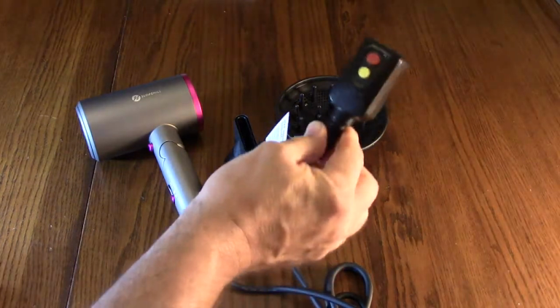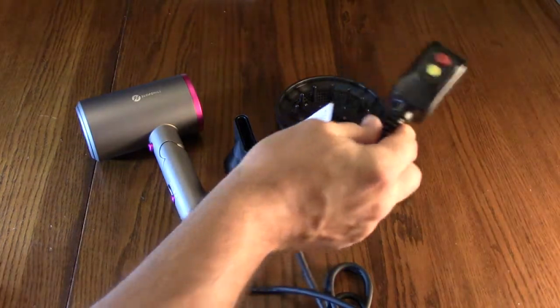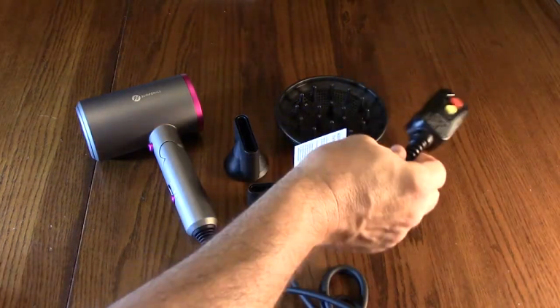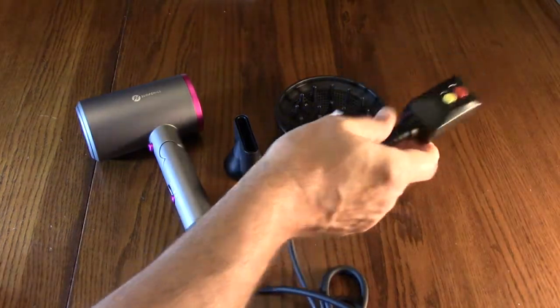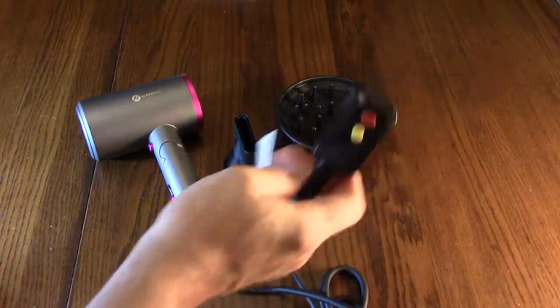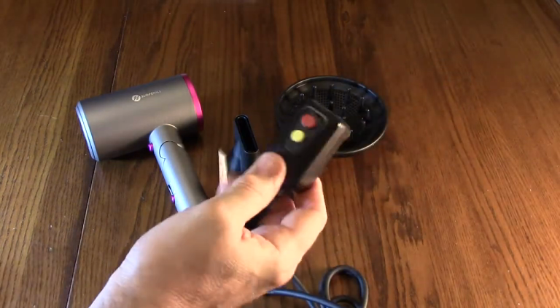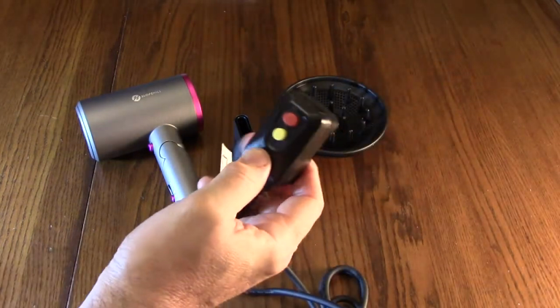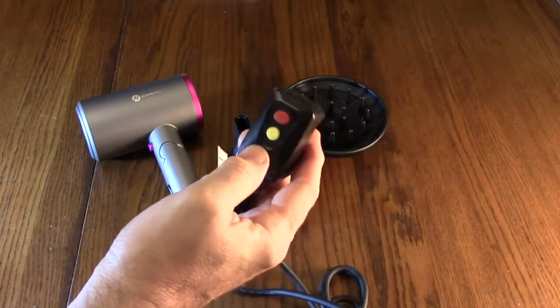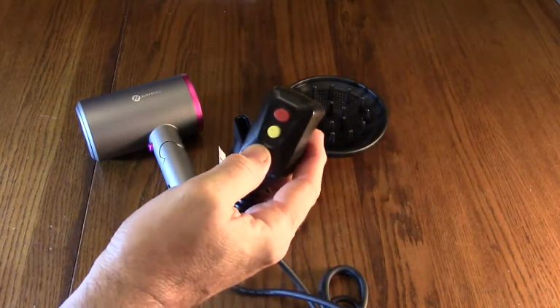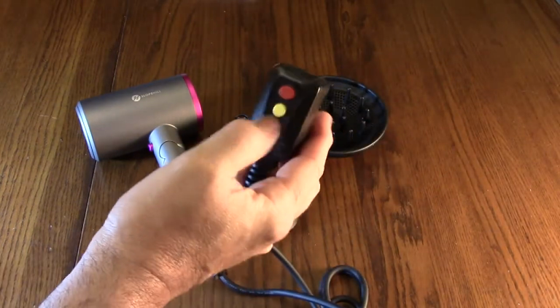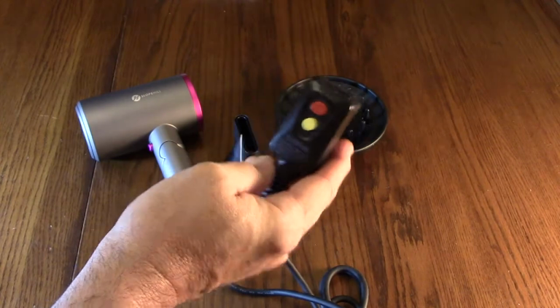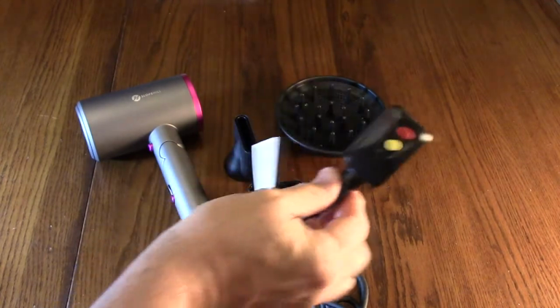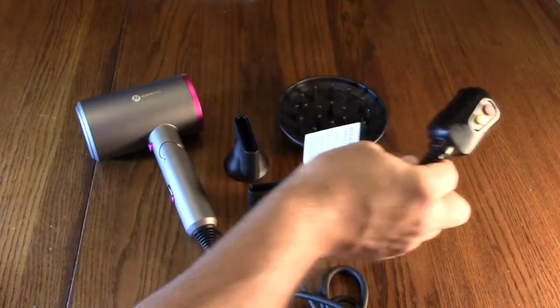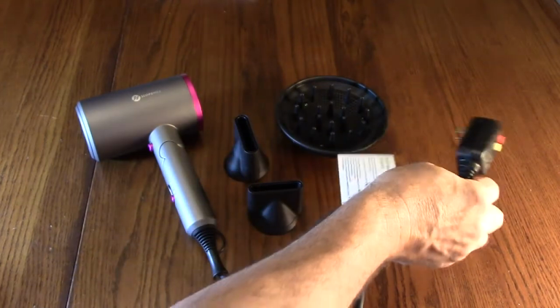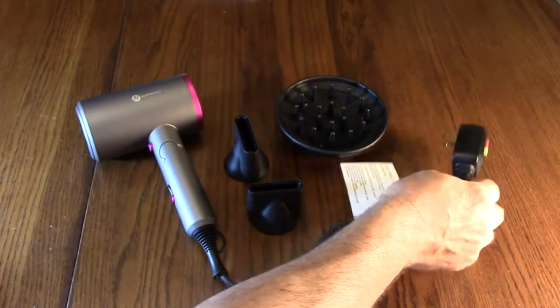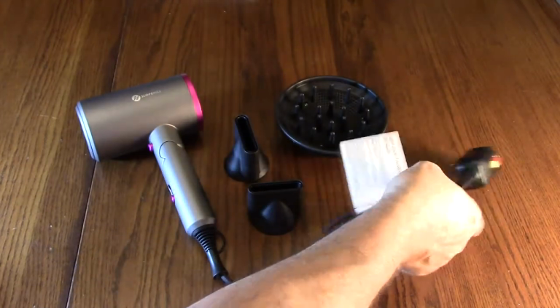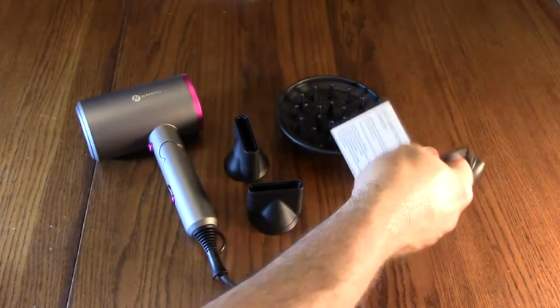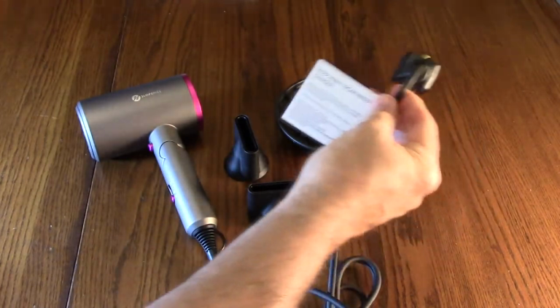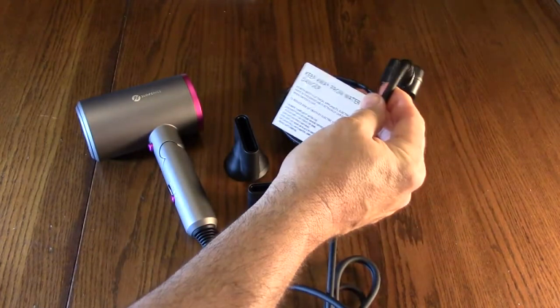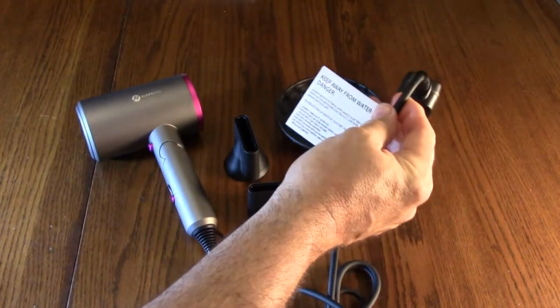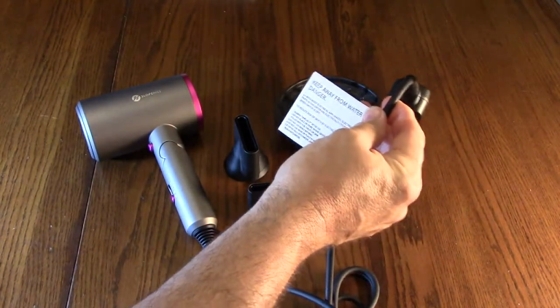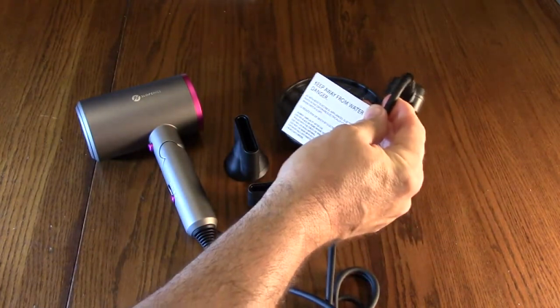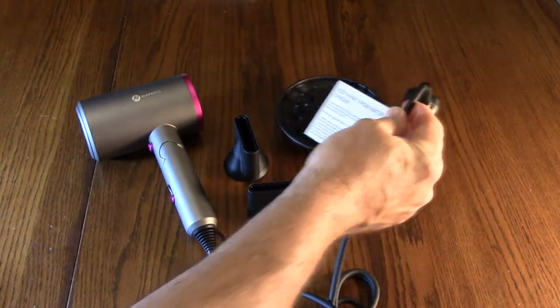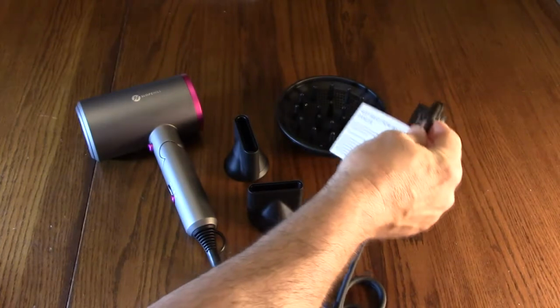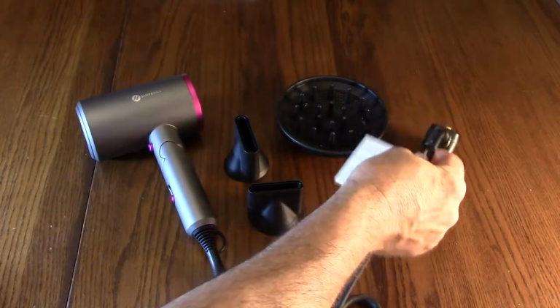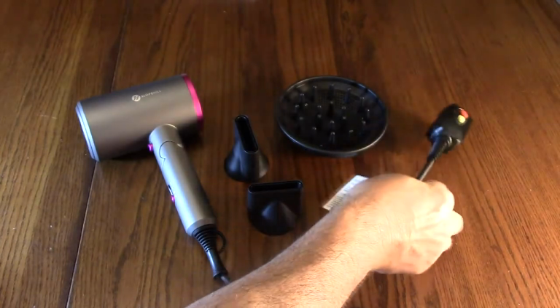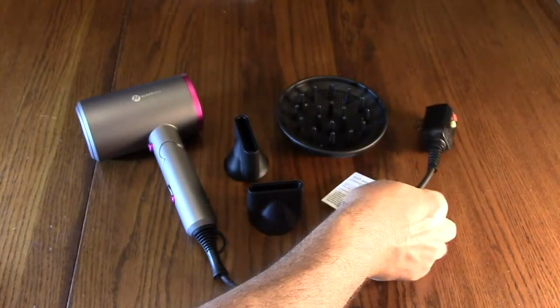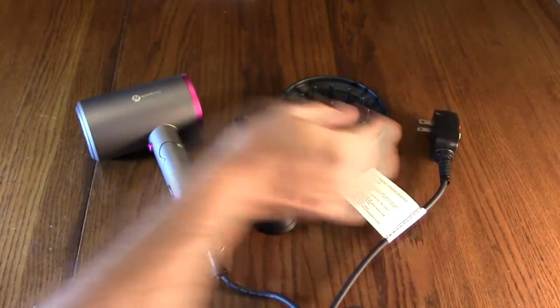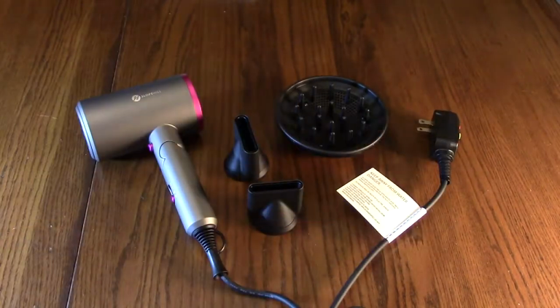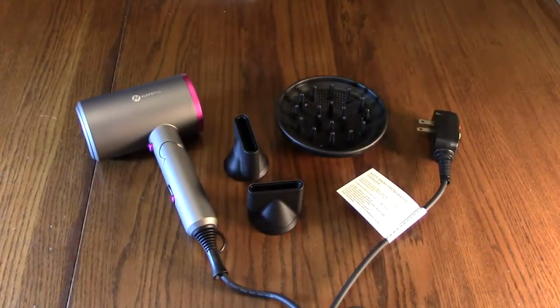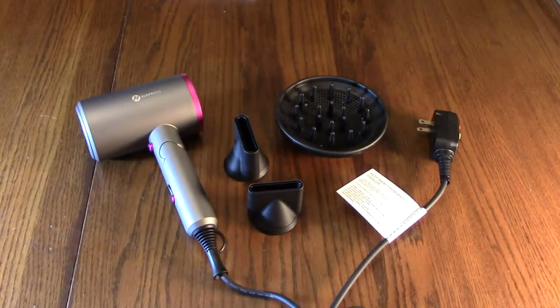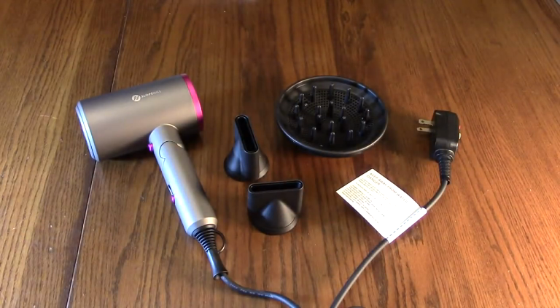If it ever trips, all you have to do is hit the reset button to bring it back. There's also a label on there warning you about the safety hazards of using this around water.